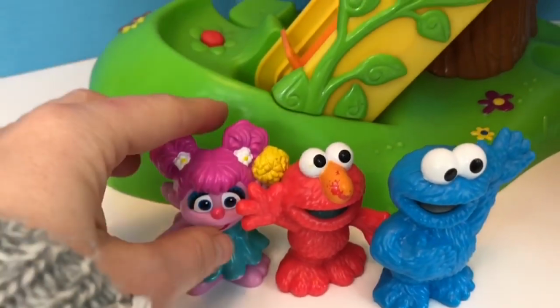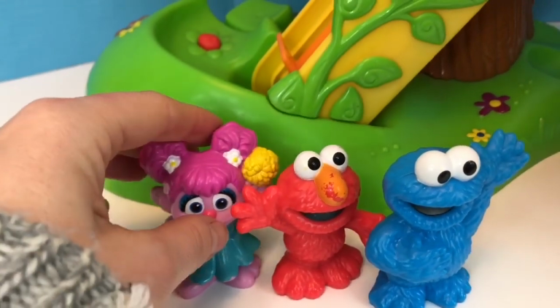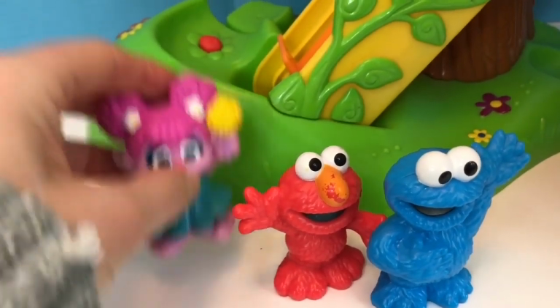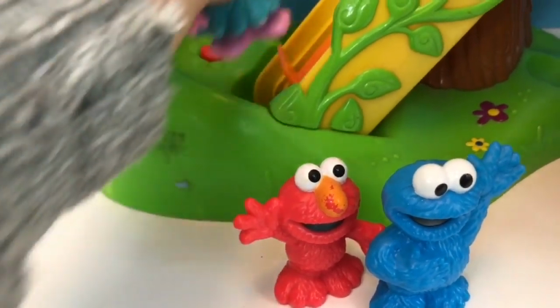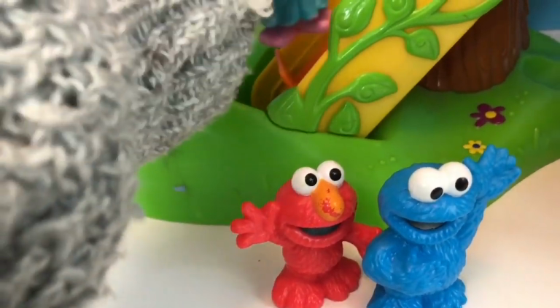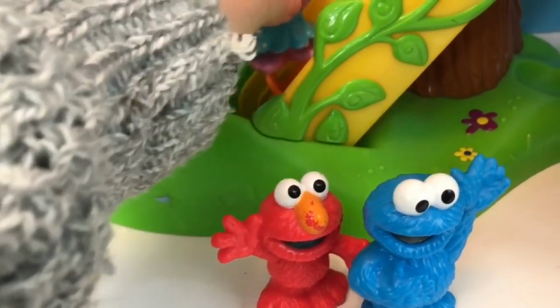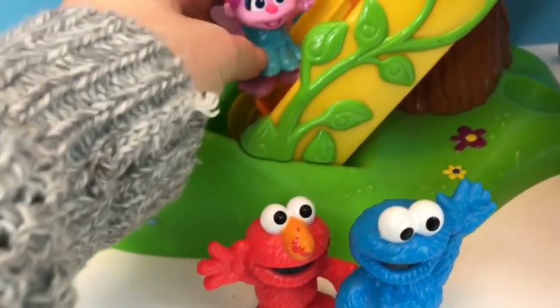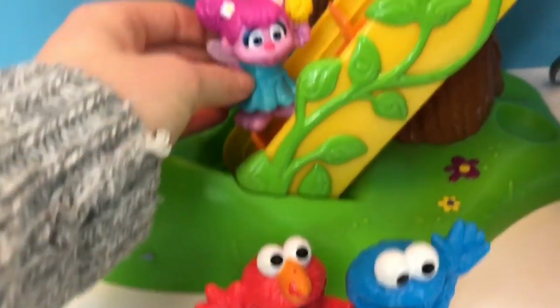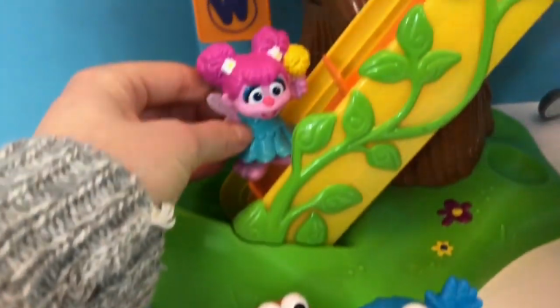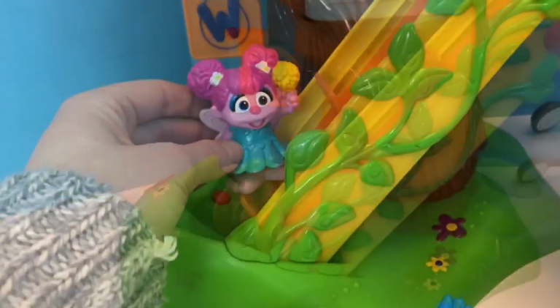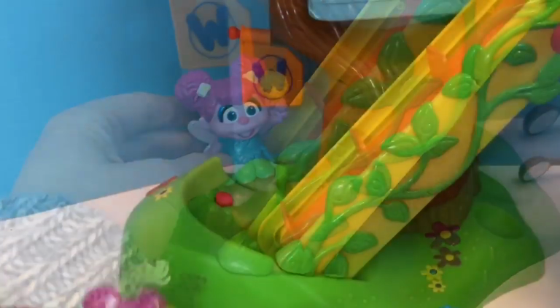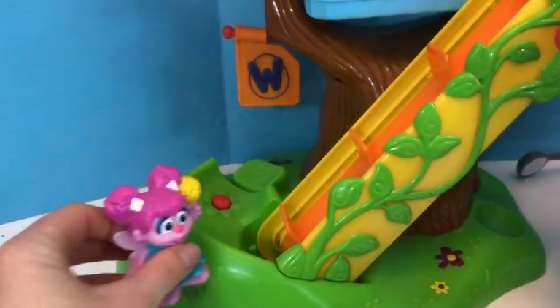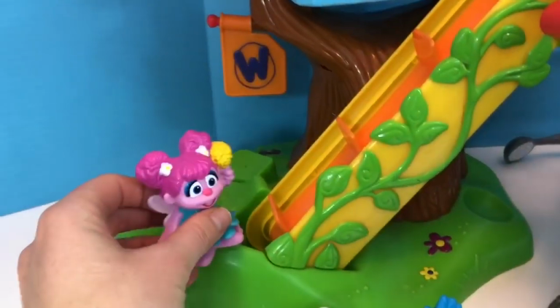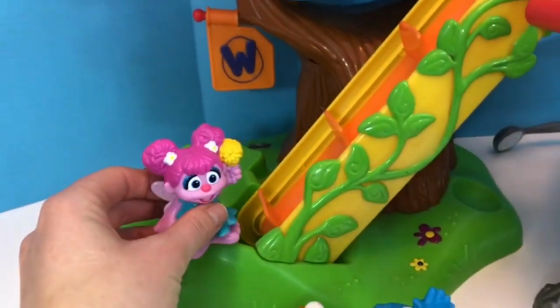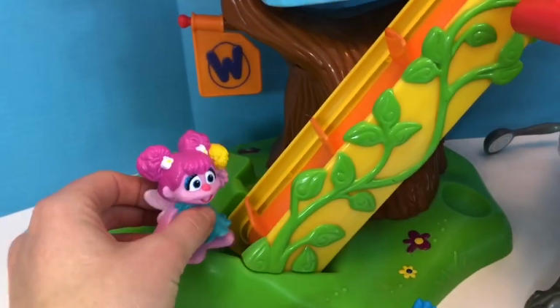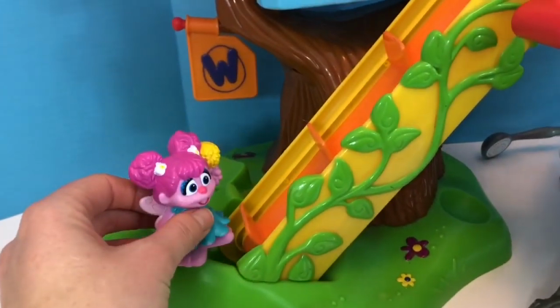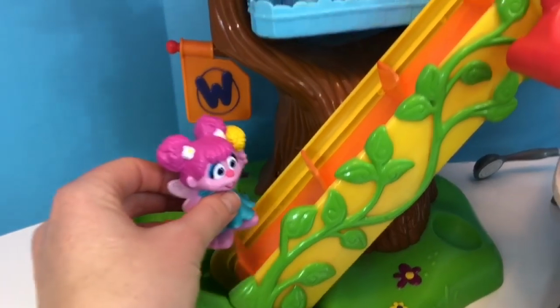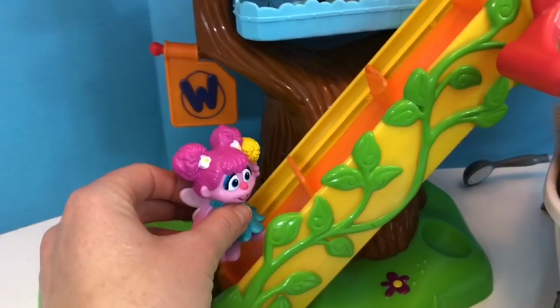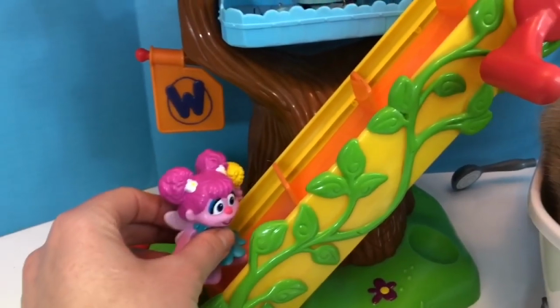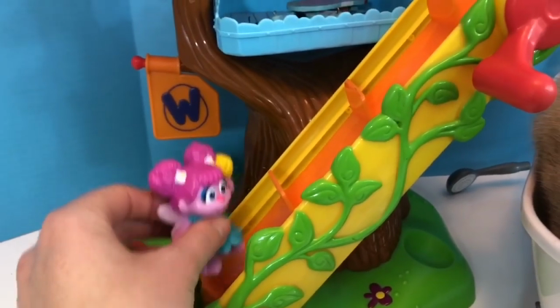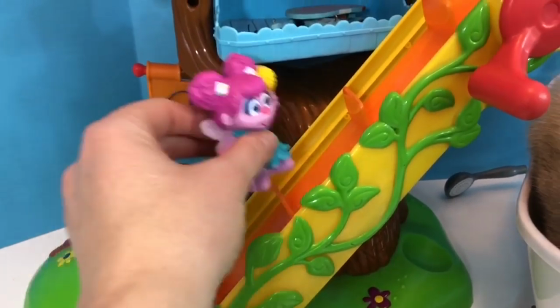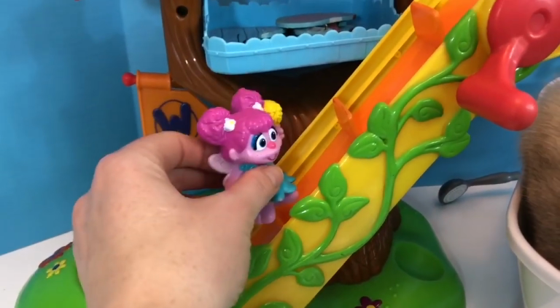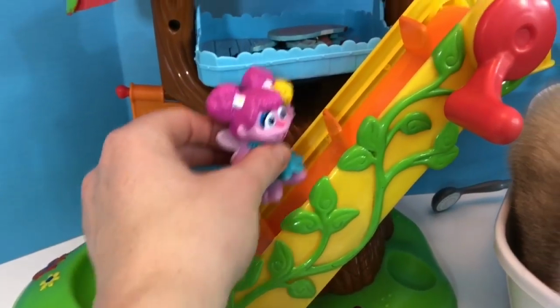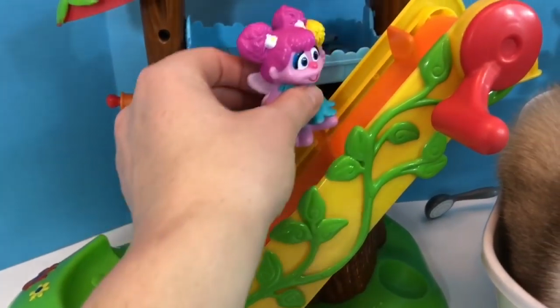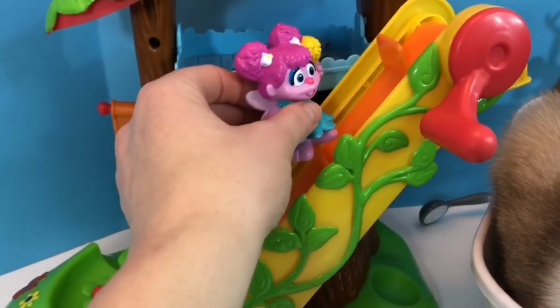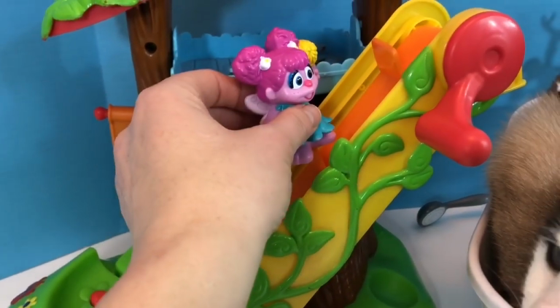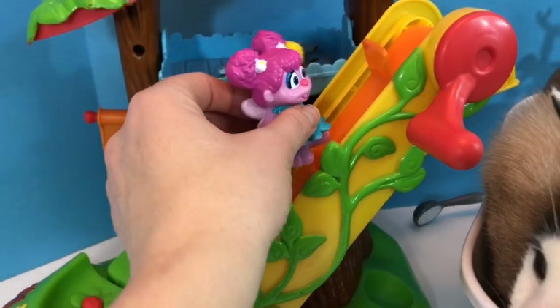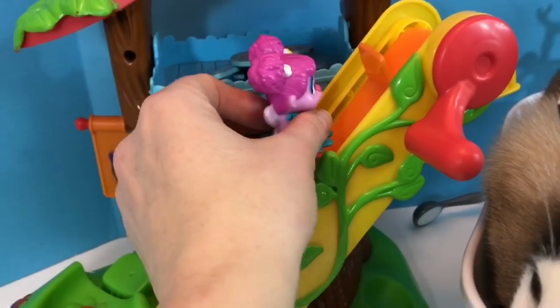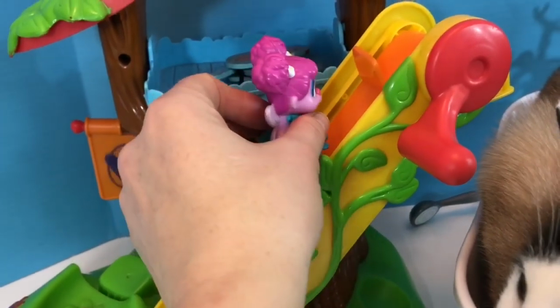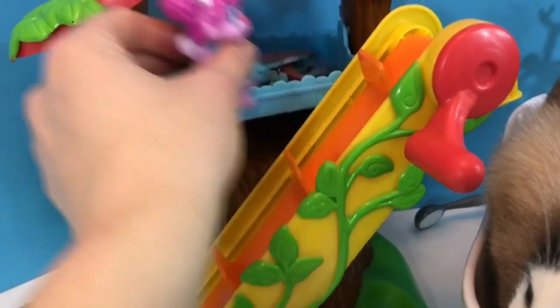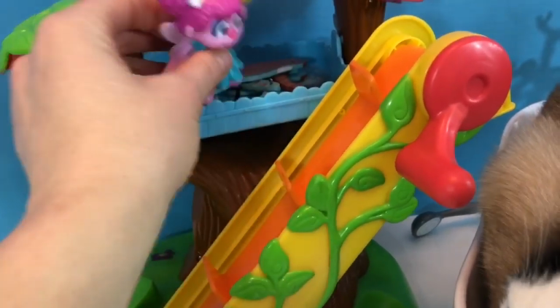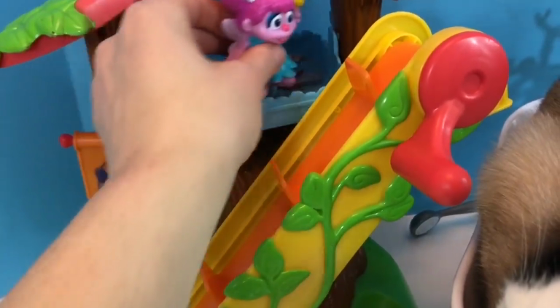So instead of splish splashing today, Abby's going to go up, up, up, and into the tree house.